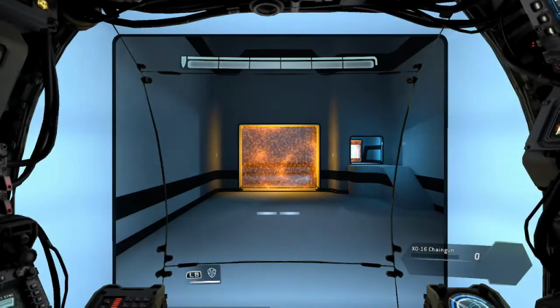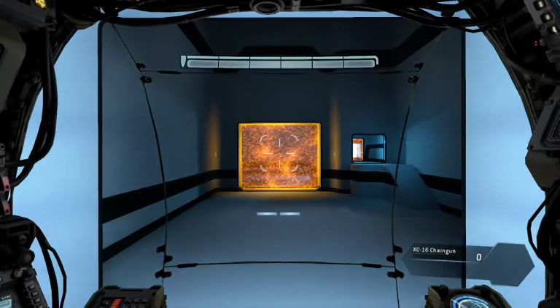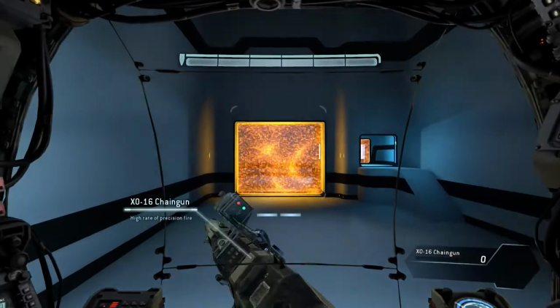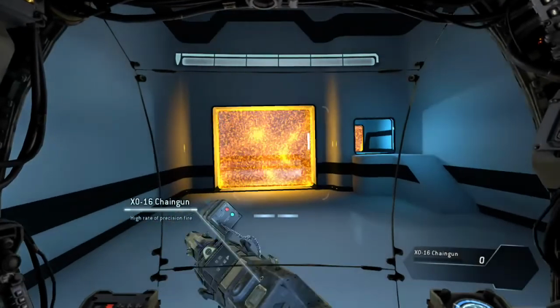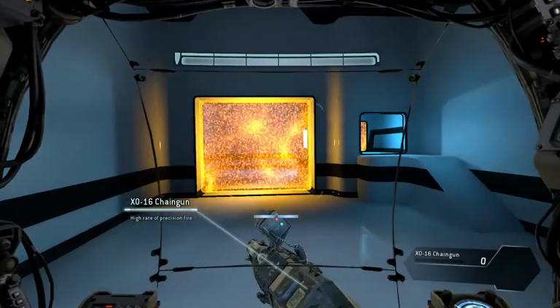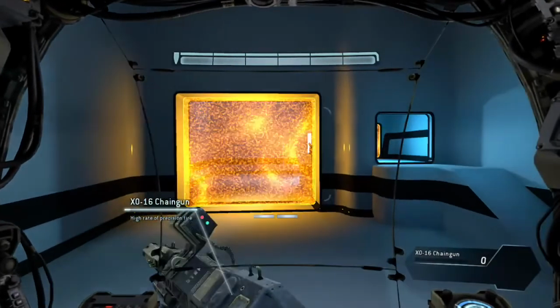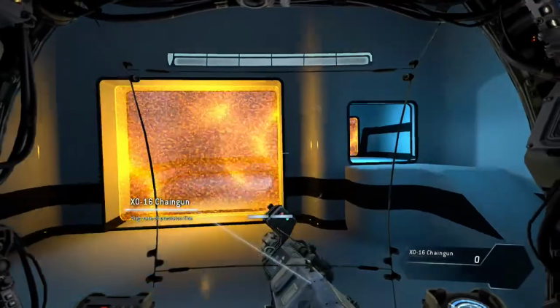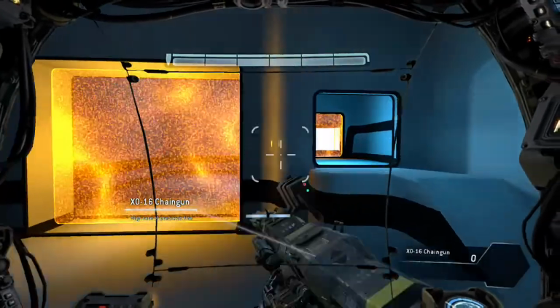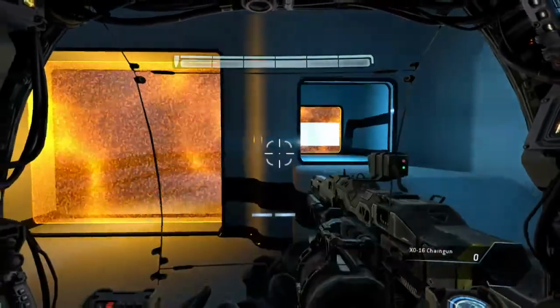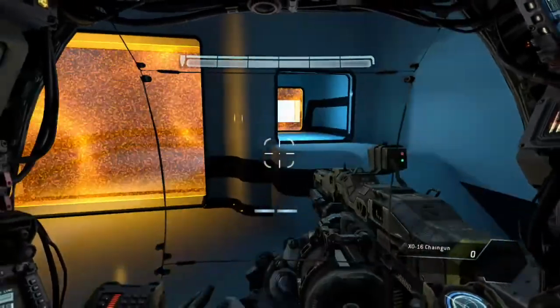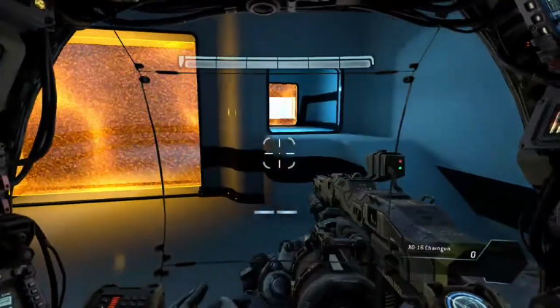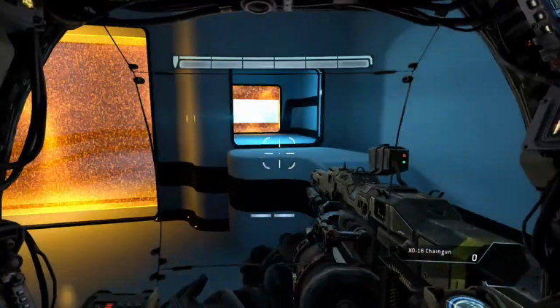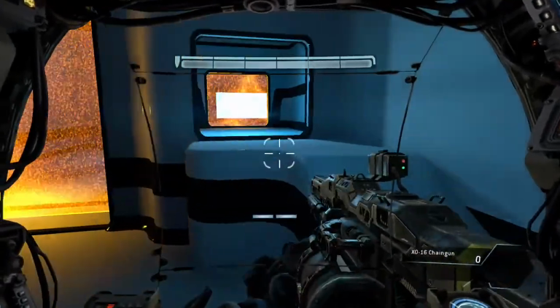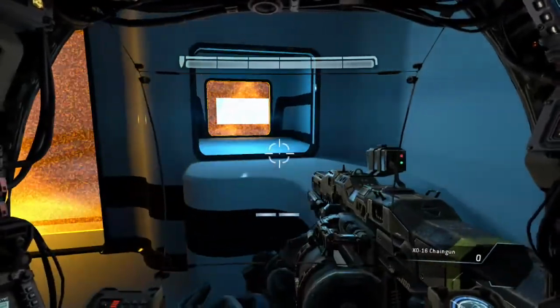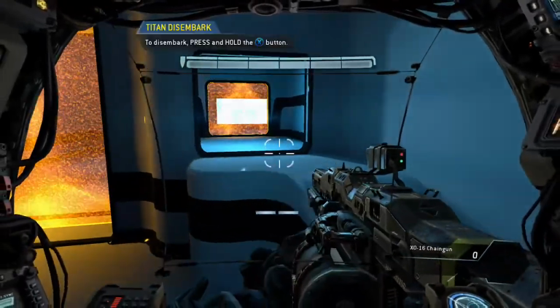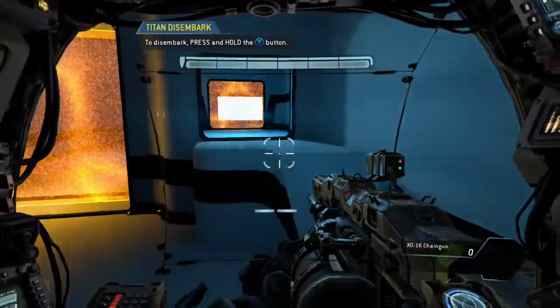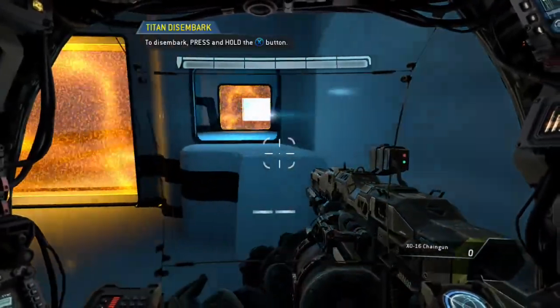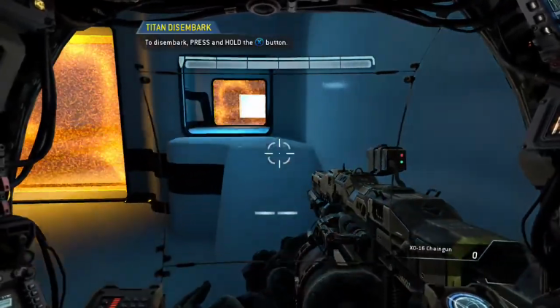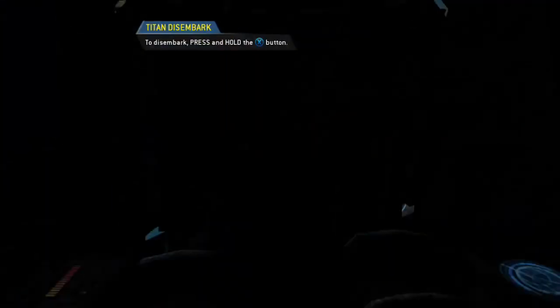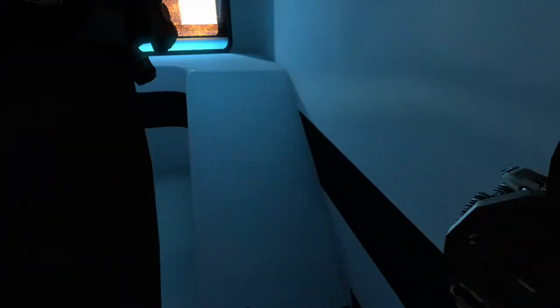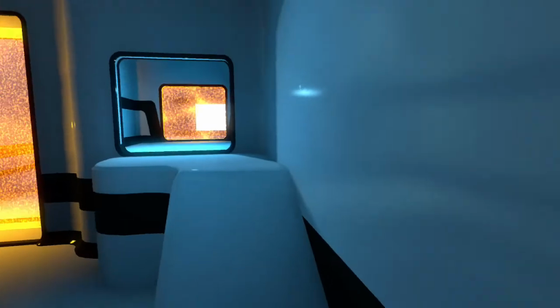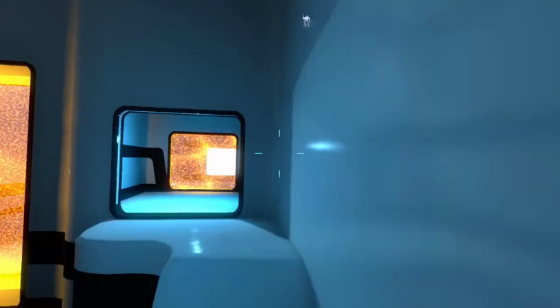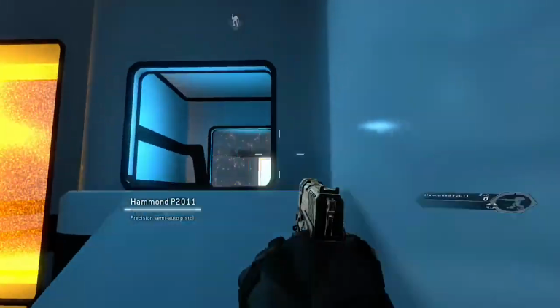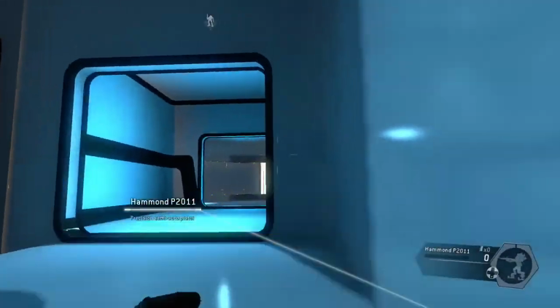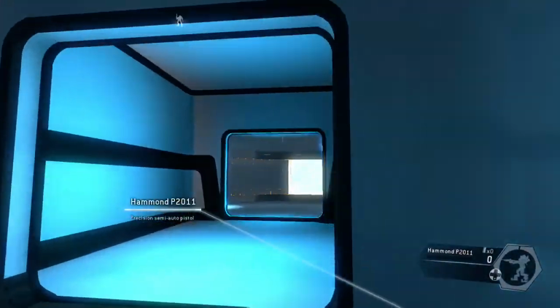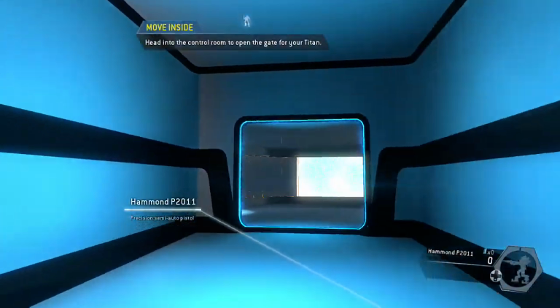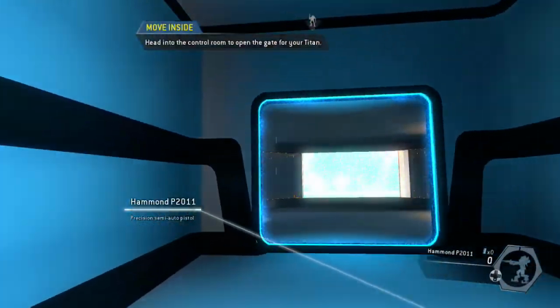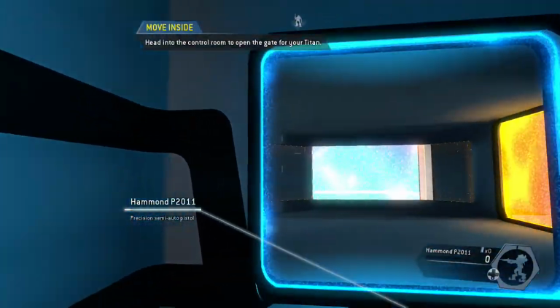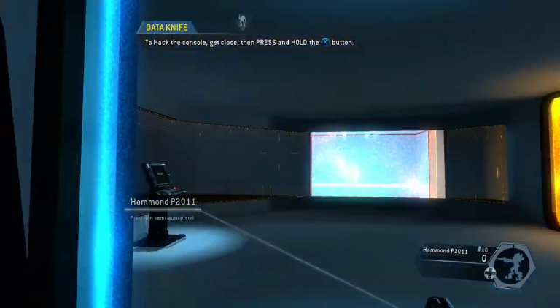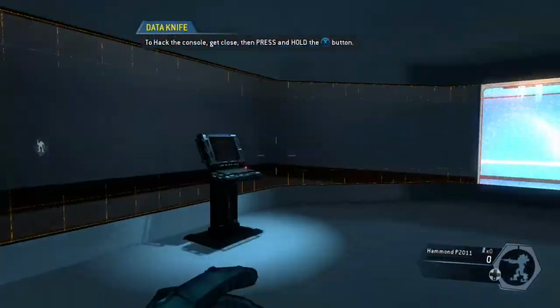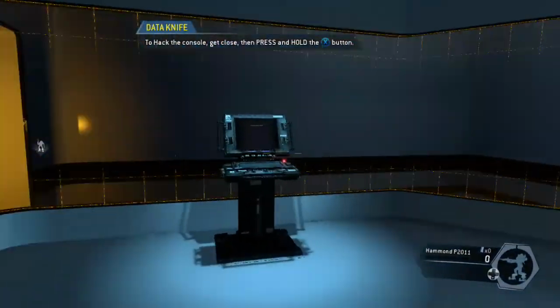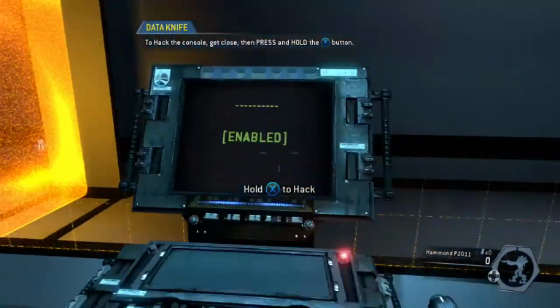Skilled pilots often disembark from their Titans on the battlefield. Disembark from your Titan, then head into the control room to open the gate for your Titan.